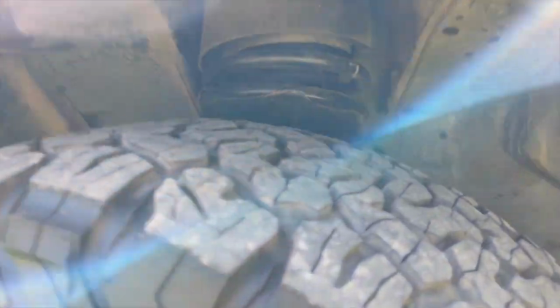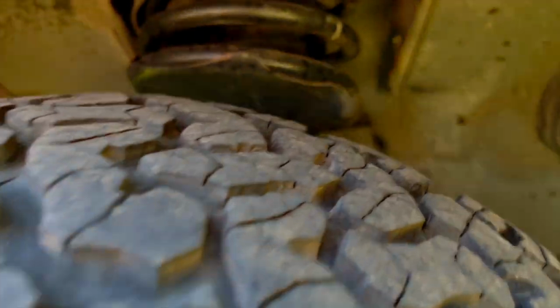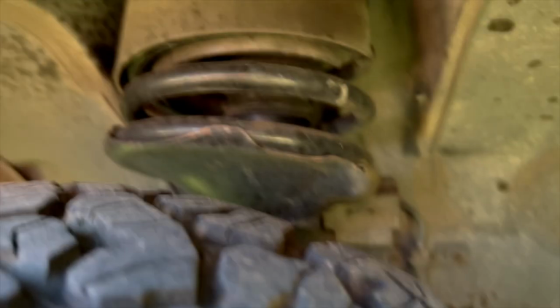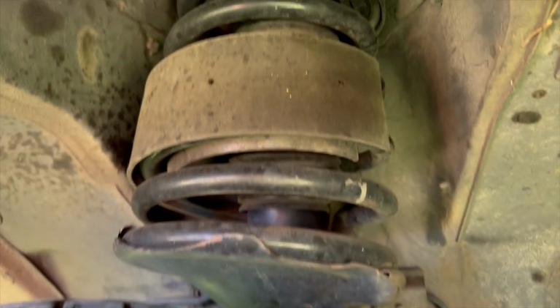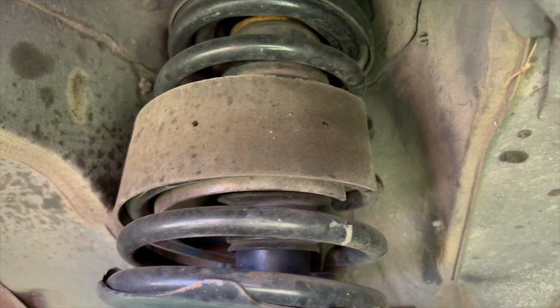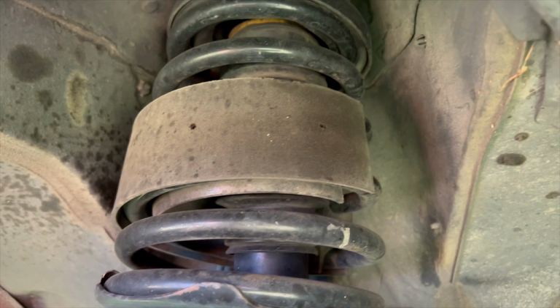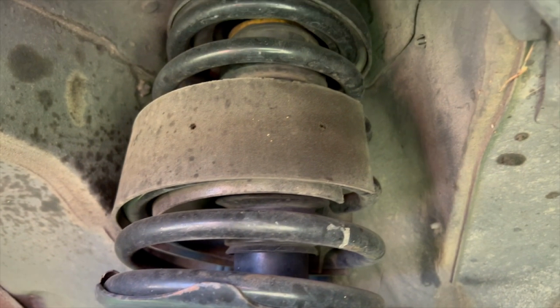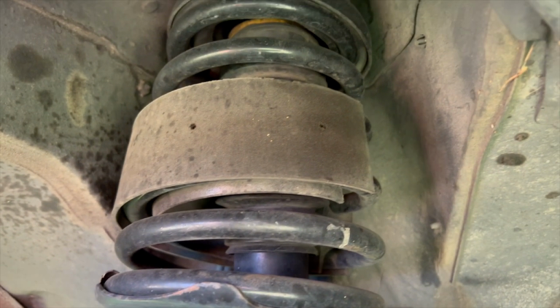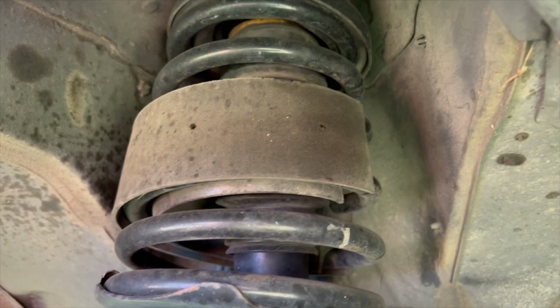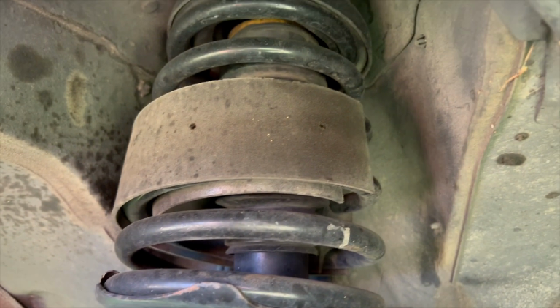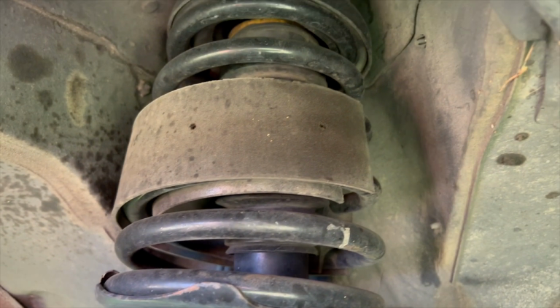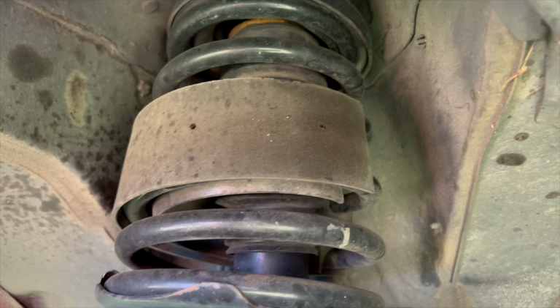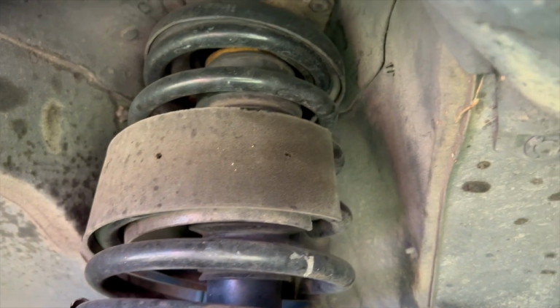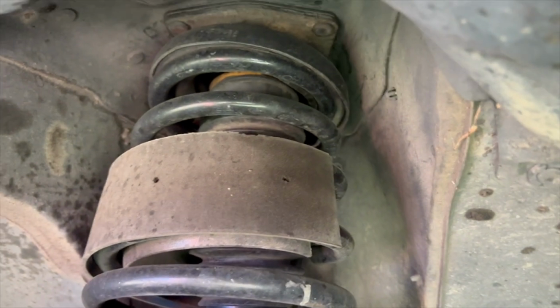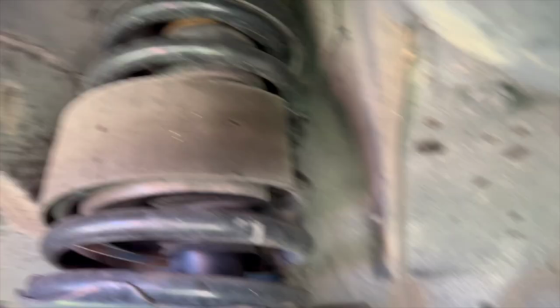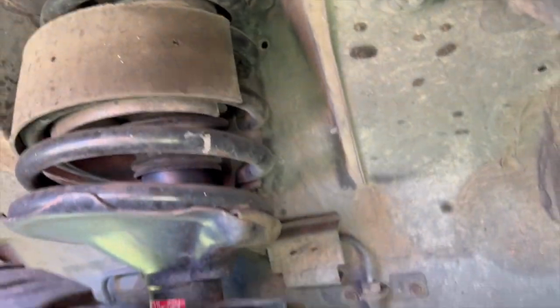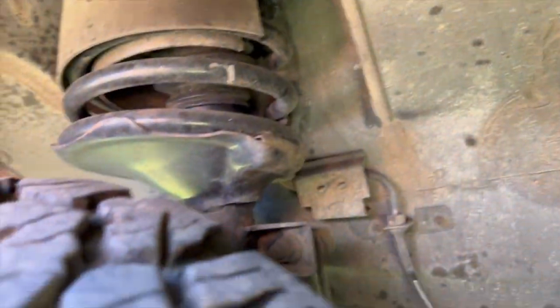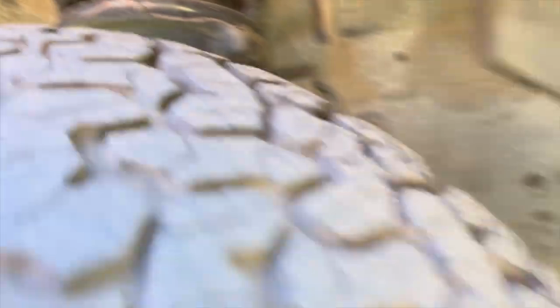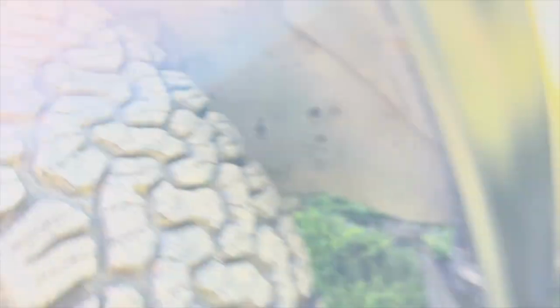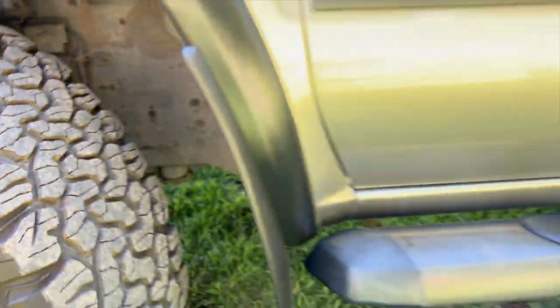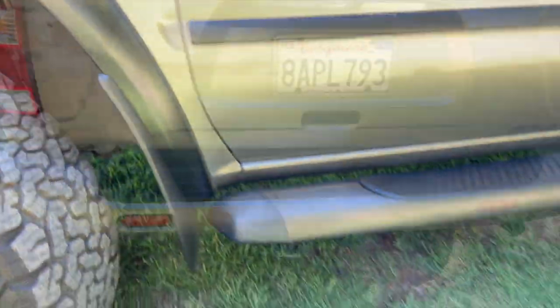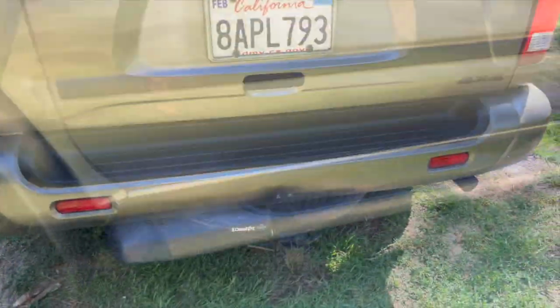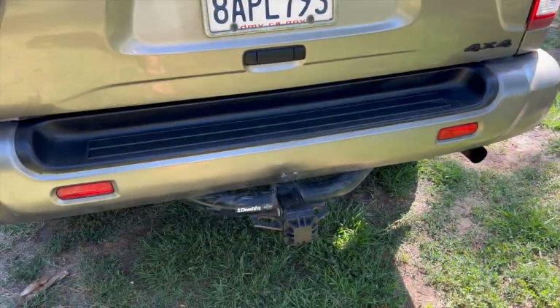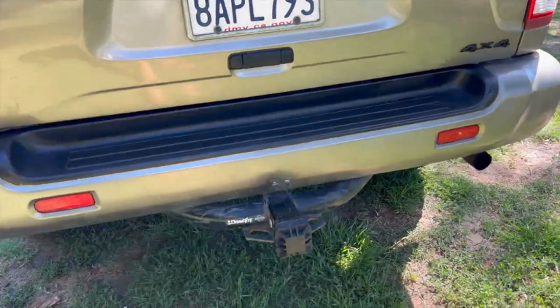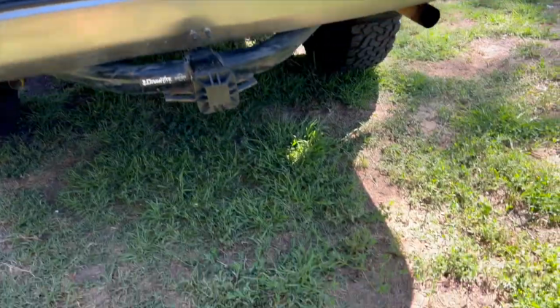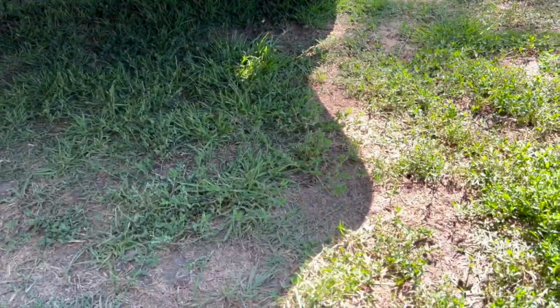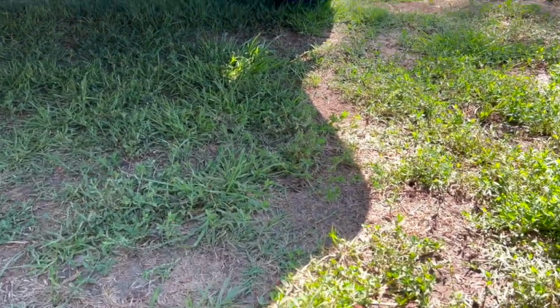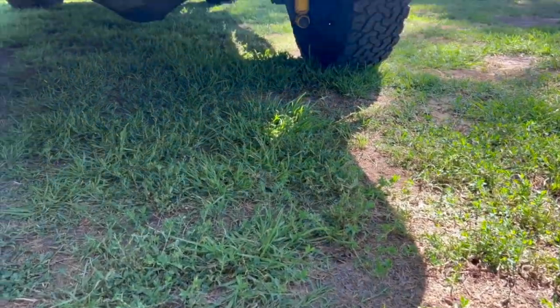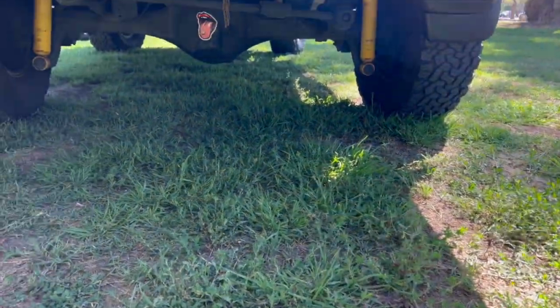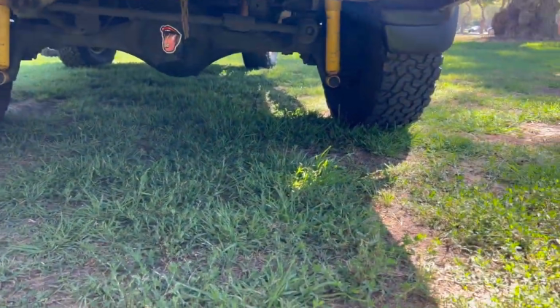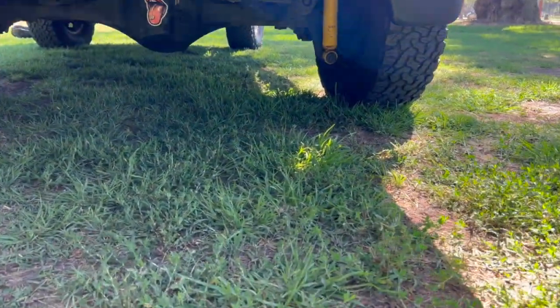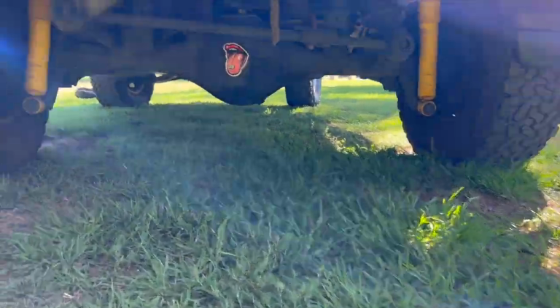For the front suspension, I installed HD Old Man Emu coils, Sumo Spring coil wraps, and KYB struts. In the rear, I have Old Man Emu medium-duty coils, and I replaced the stock bump stops with Sumo Springs as well.